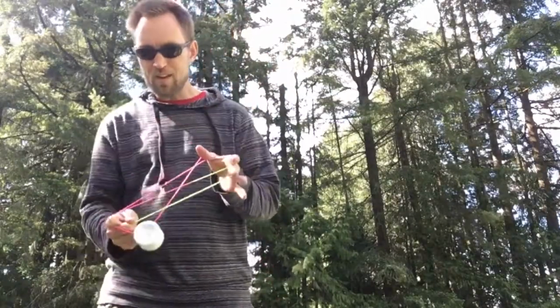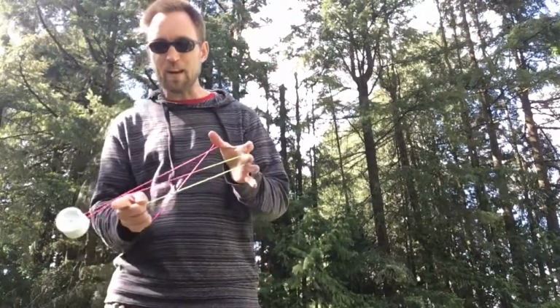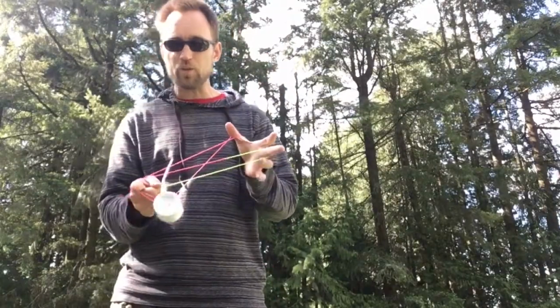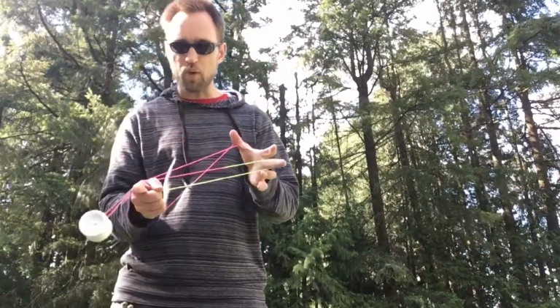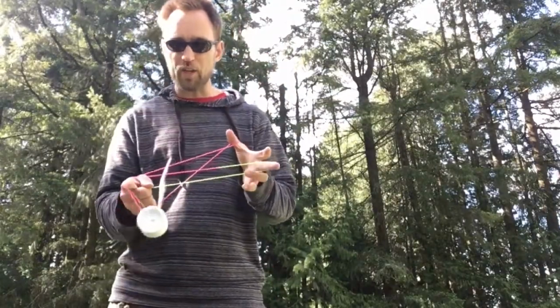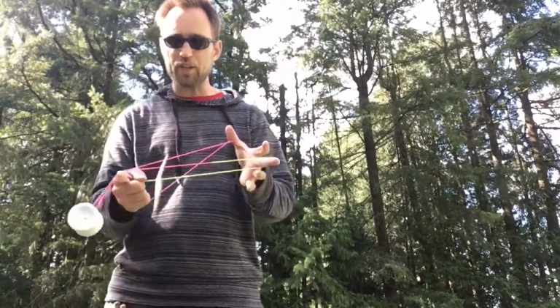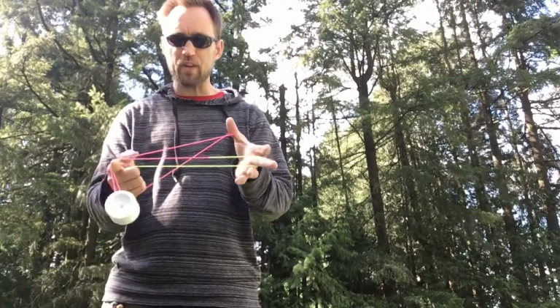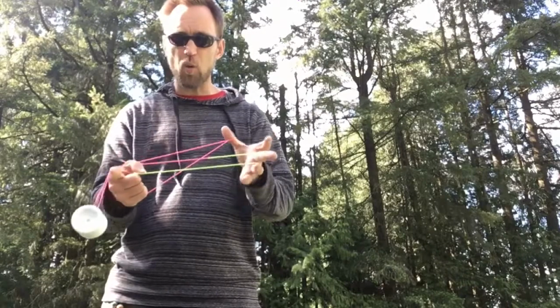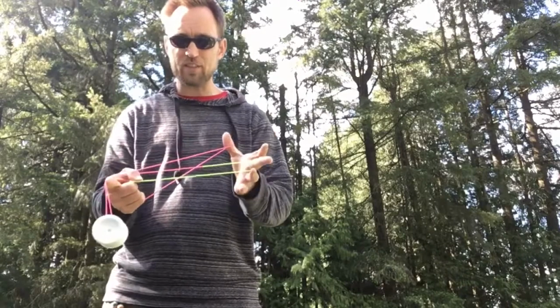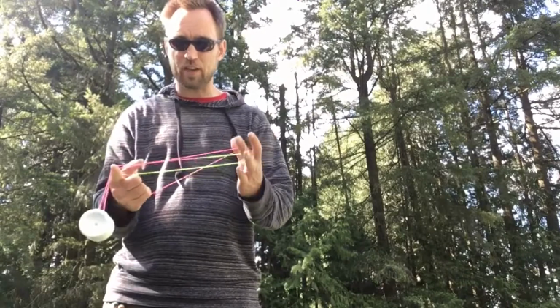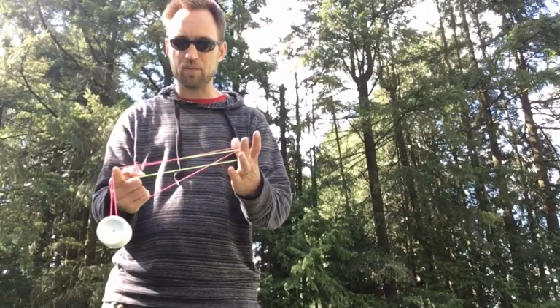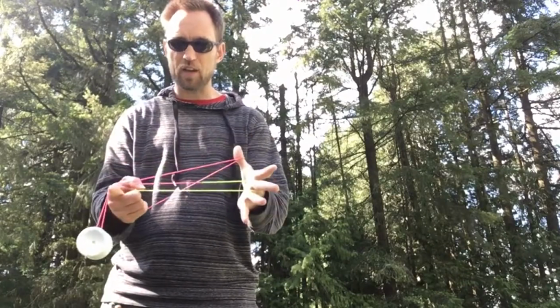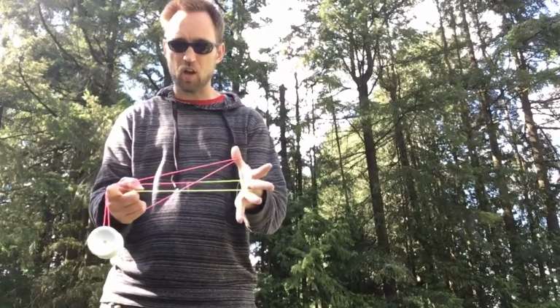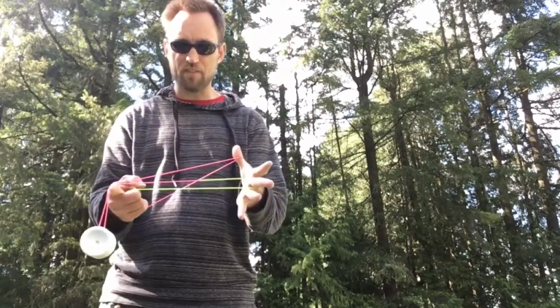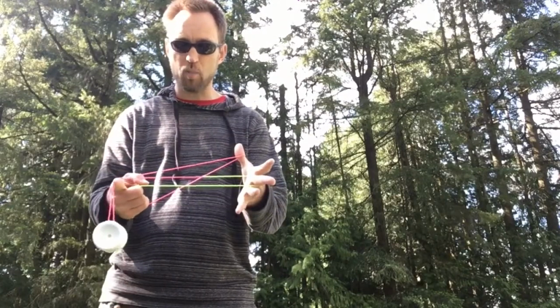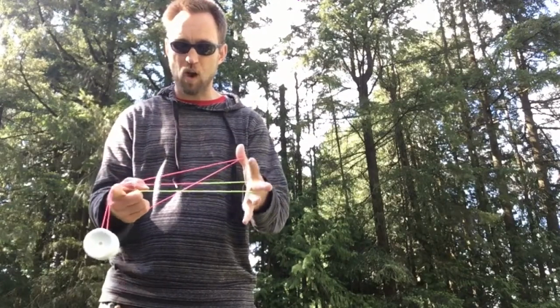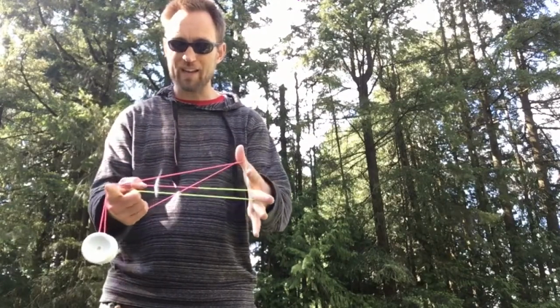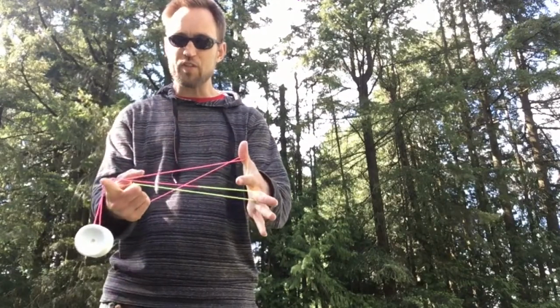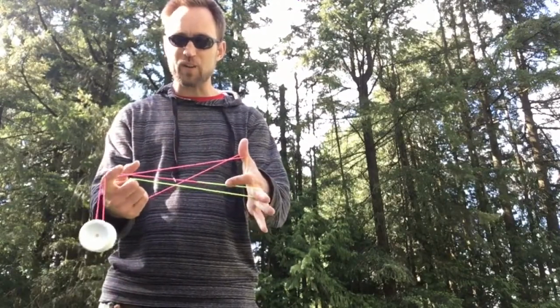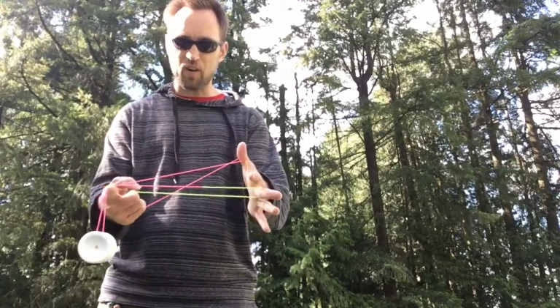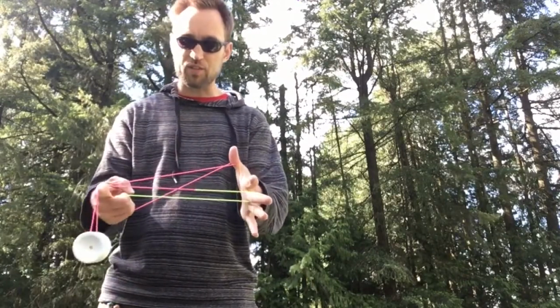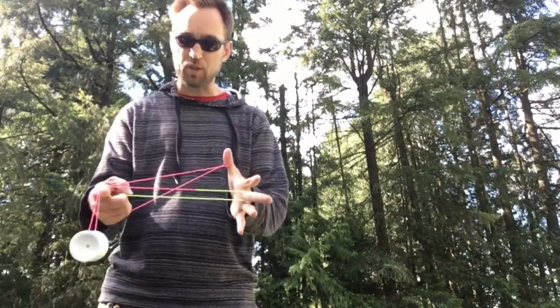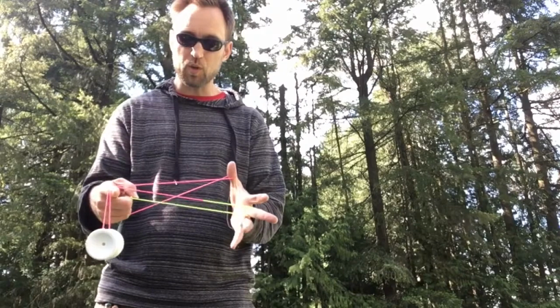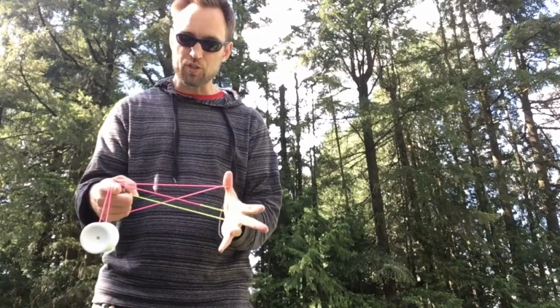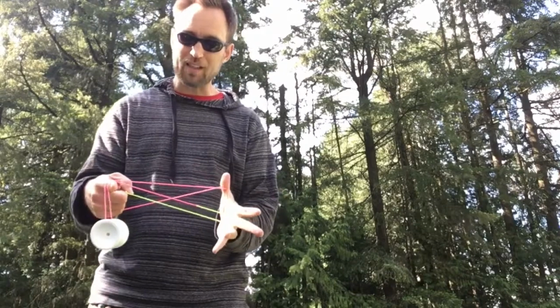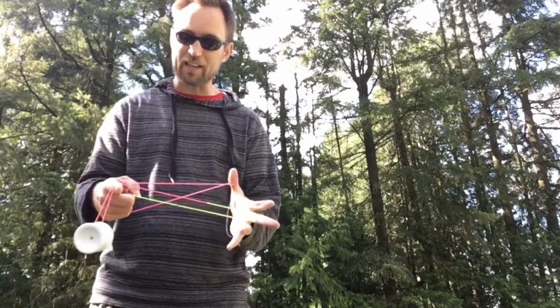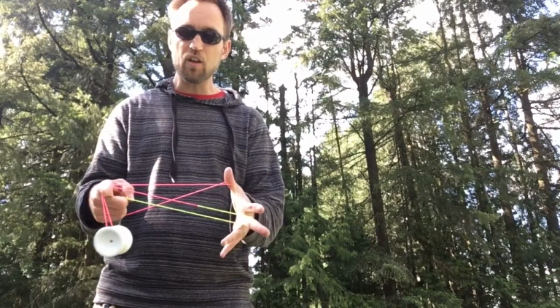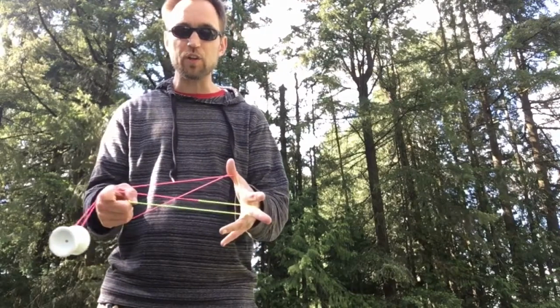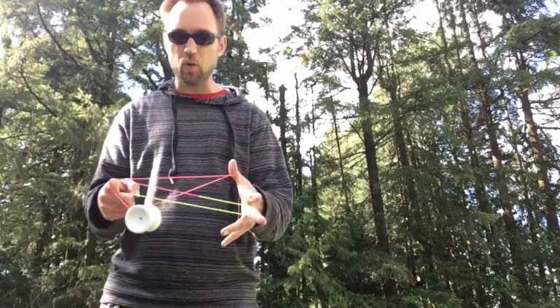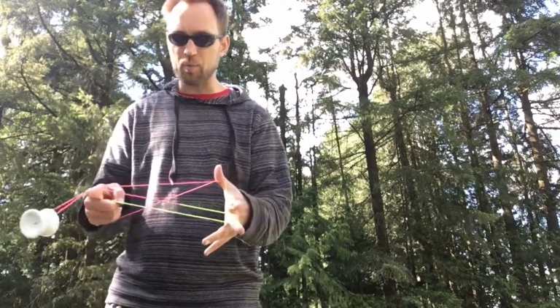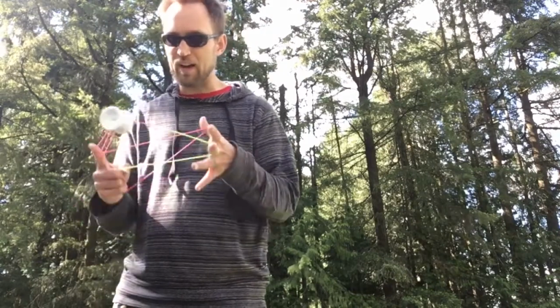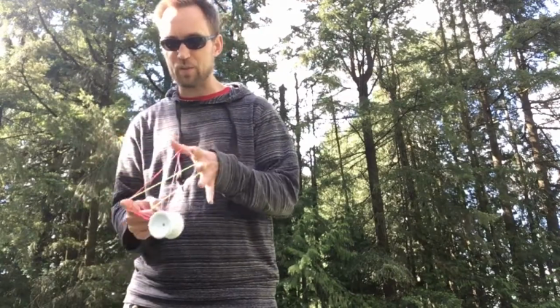Now when it goes over, you've got a whole mess of strings, but if you've got your offhand open wide, the string farthest from you should be clean for you to do a 1.5 mount.